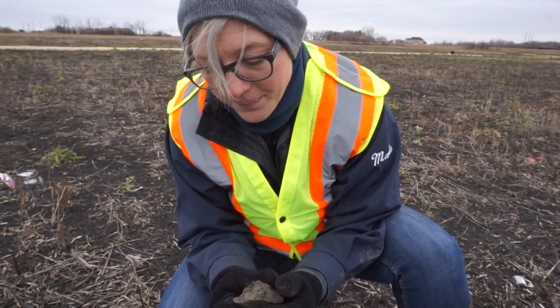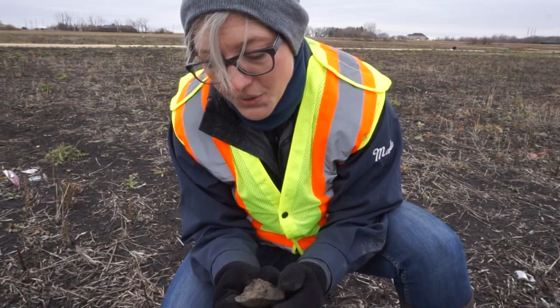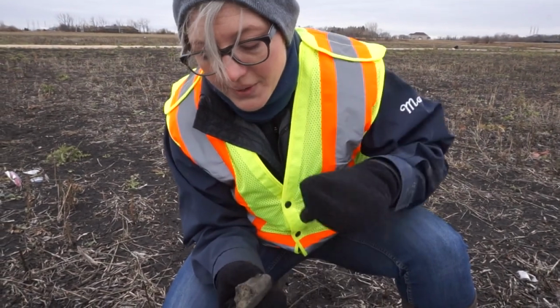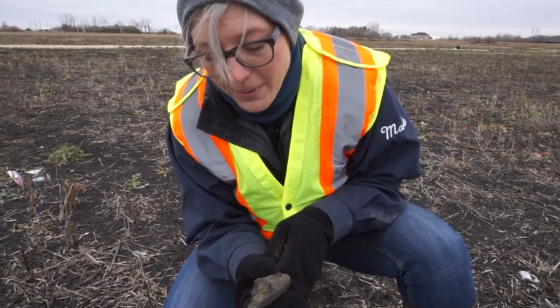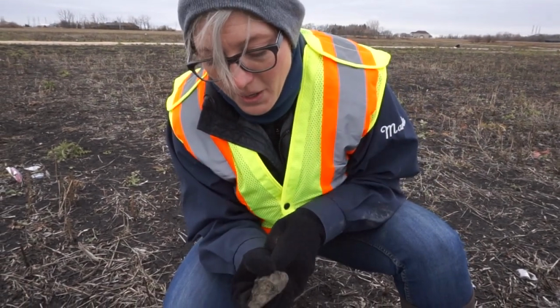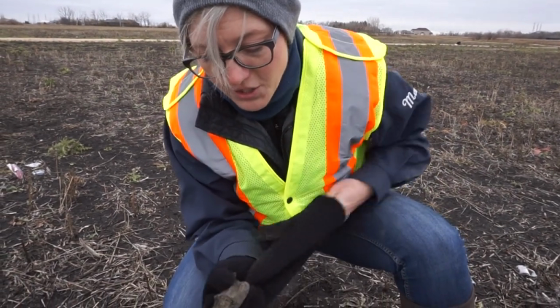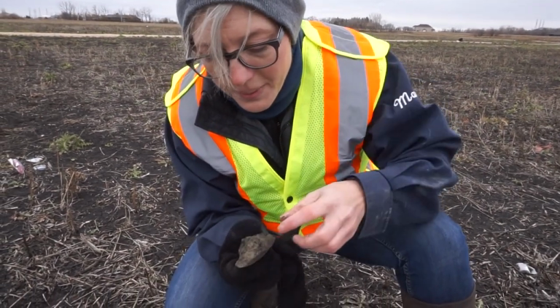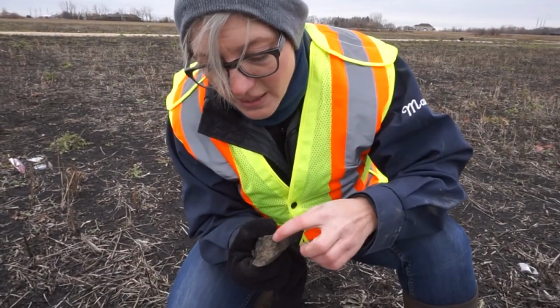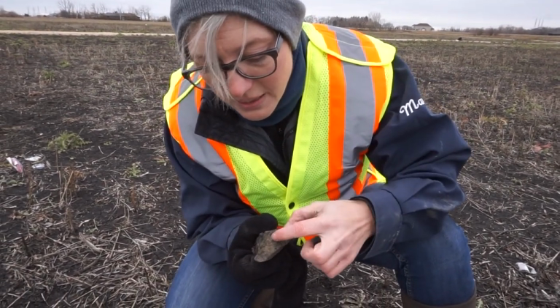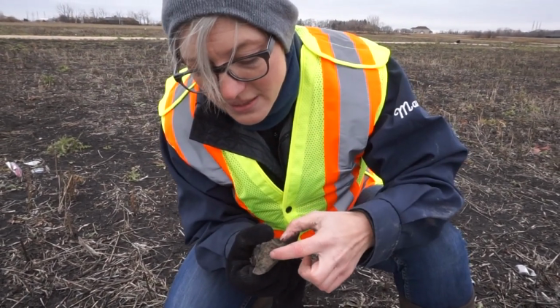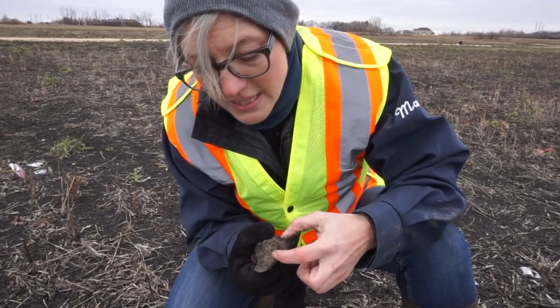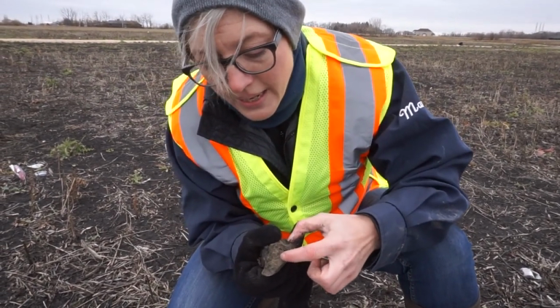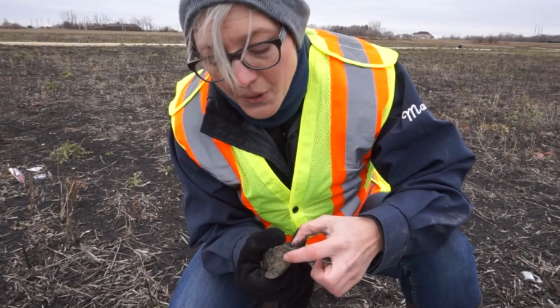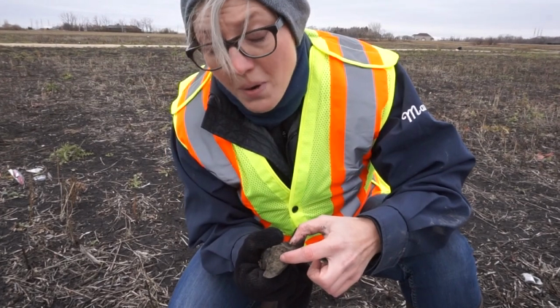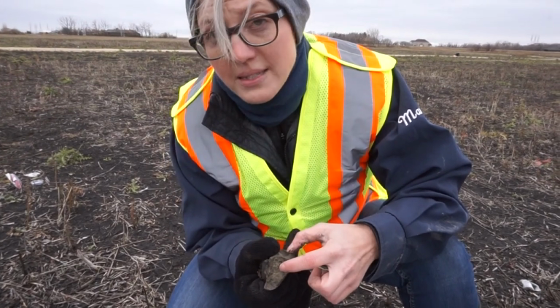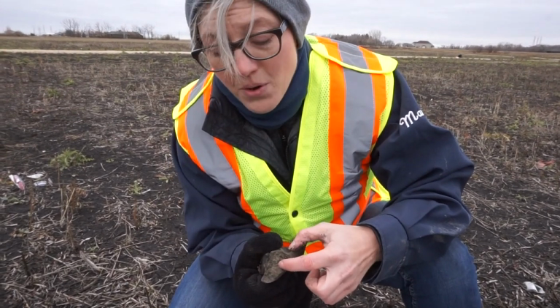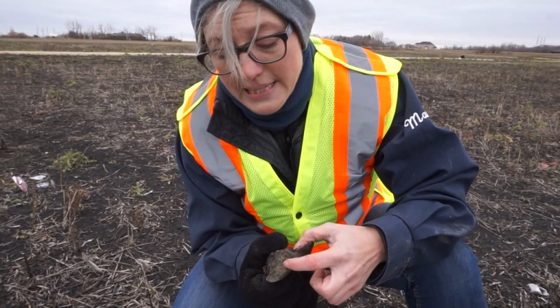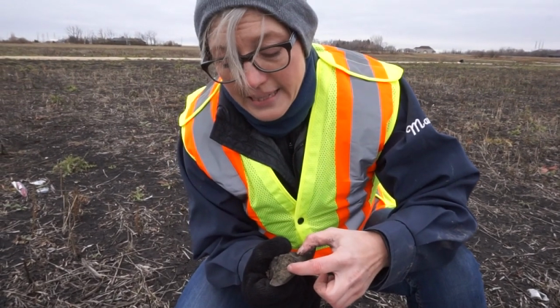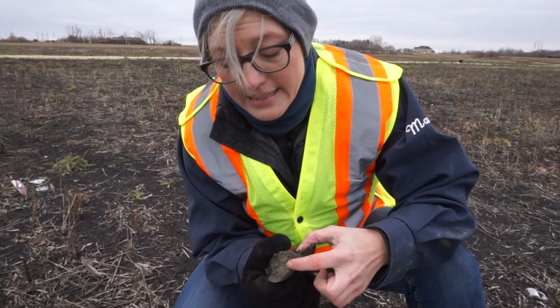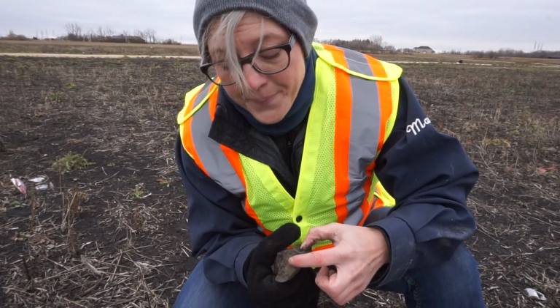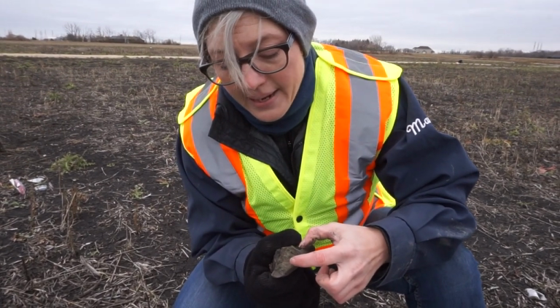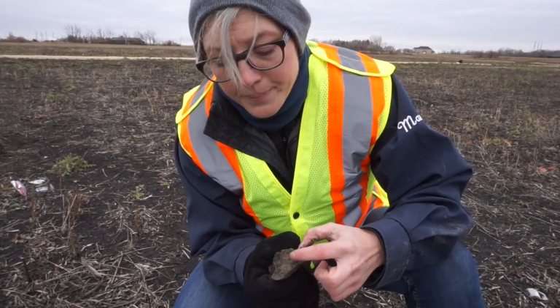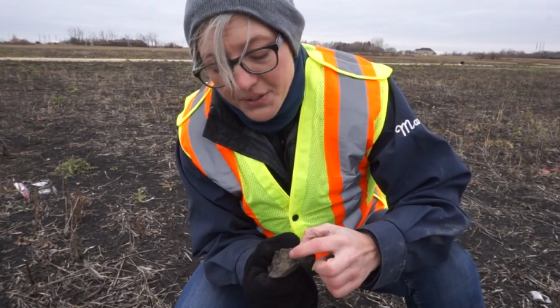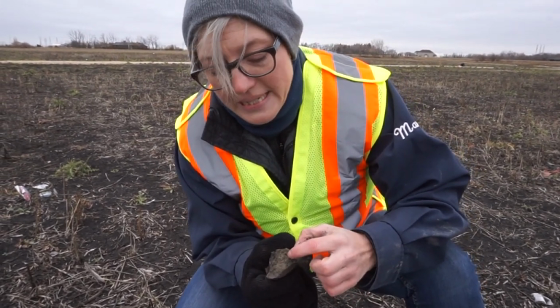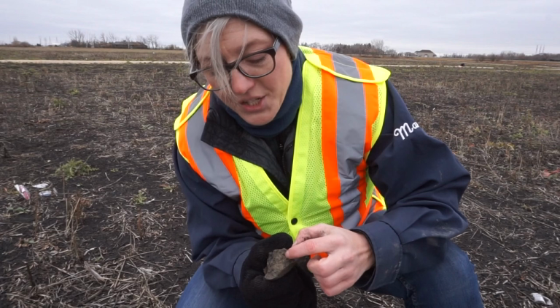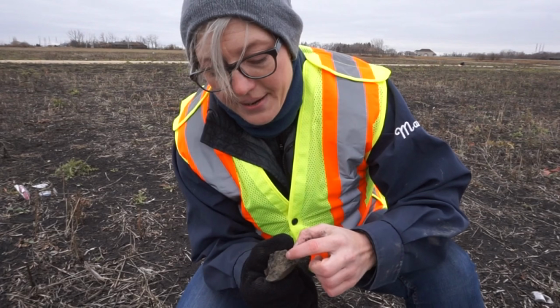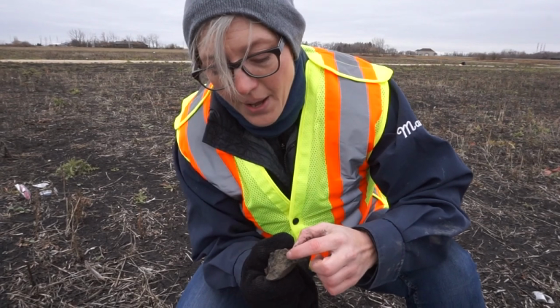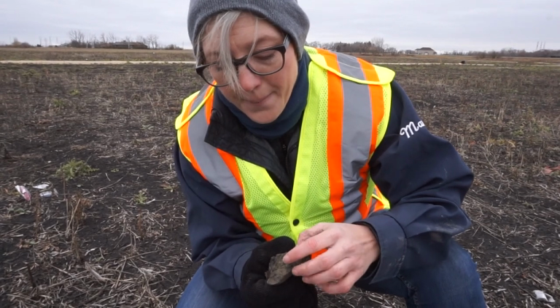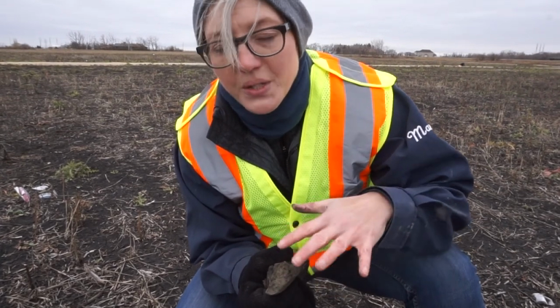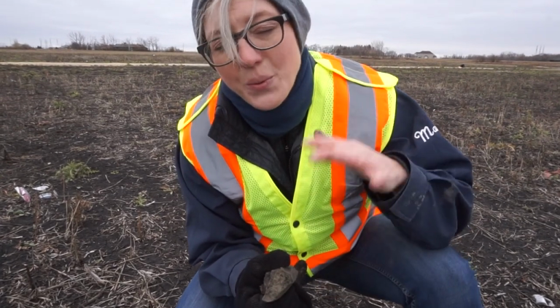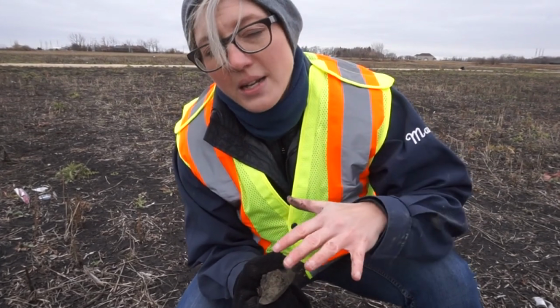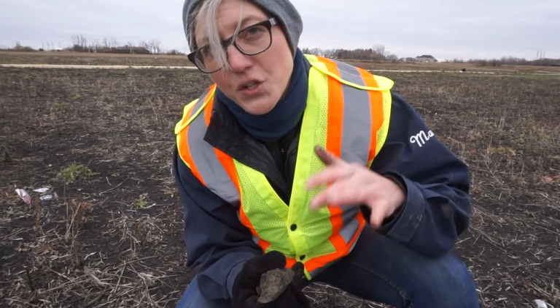The little brown spots that are showing up here, and they look like little pieces of rust, are called mottles — M-O-T-T-L-E-S — and mottles are an indication of when a soil gets wet a lot, wet and dry.